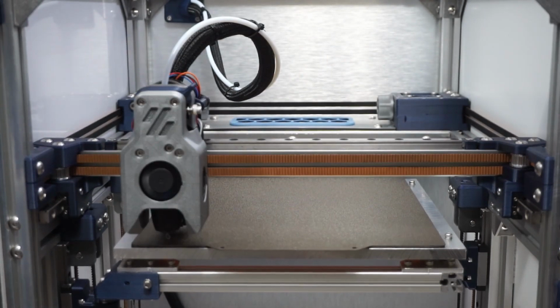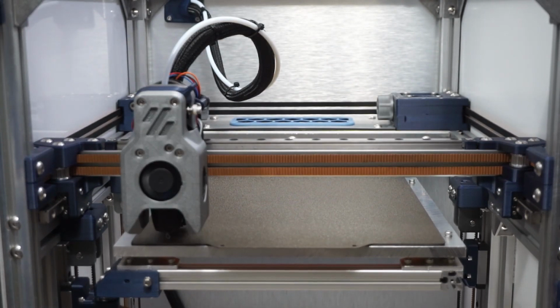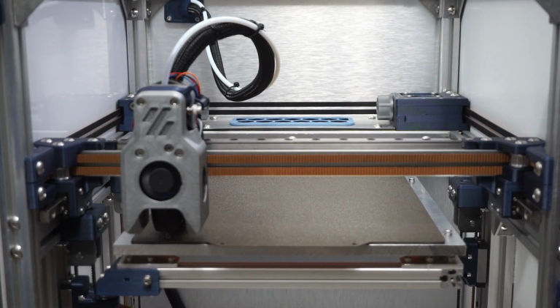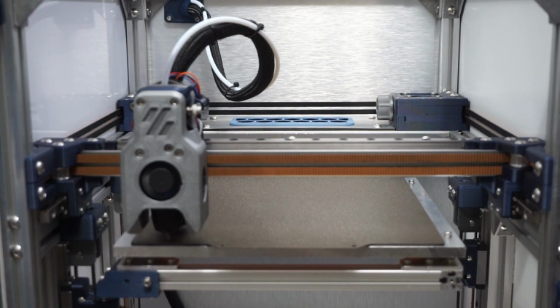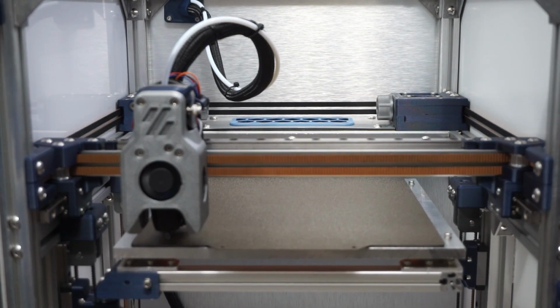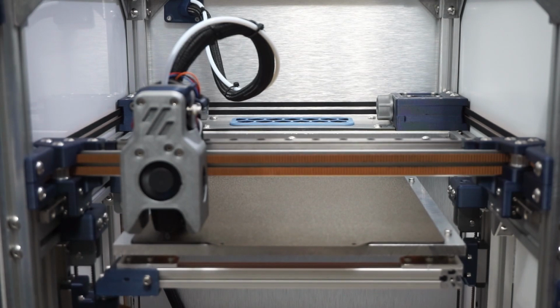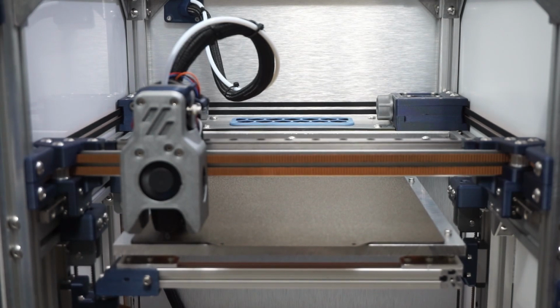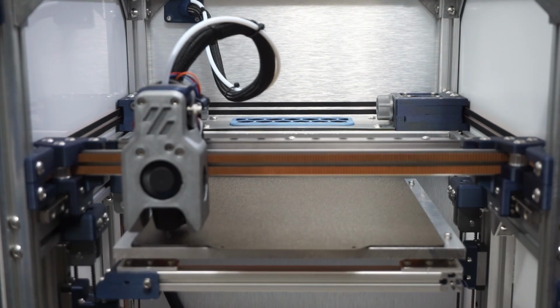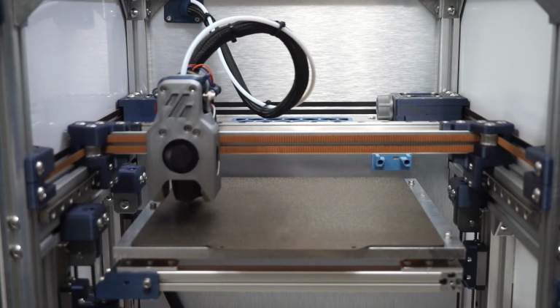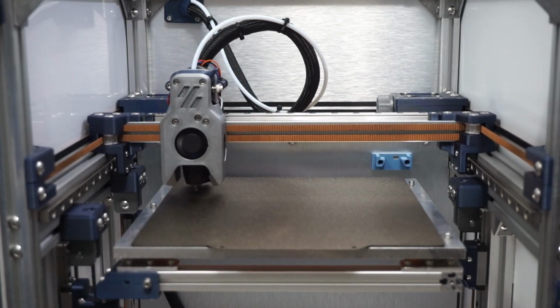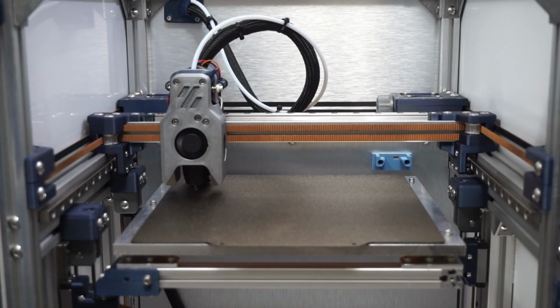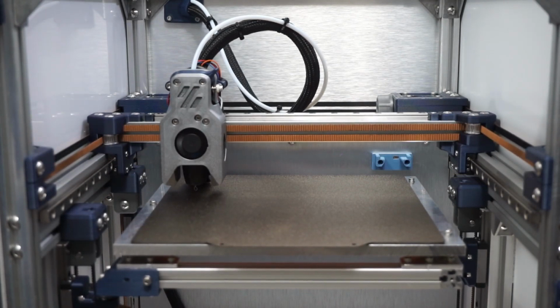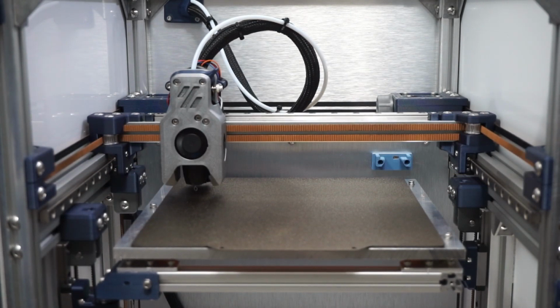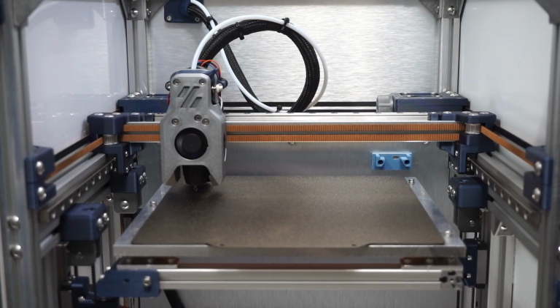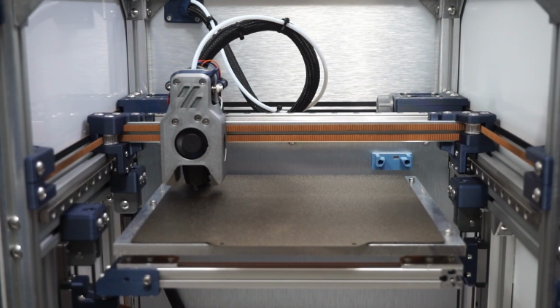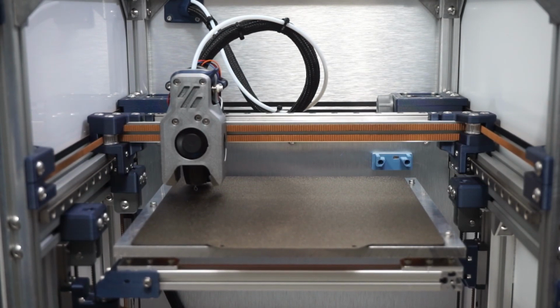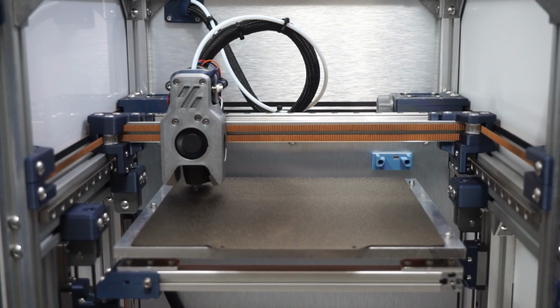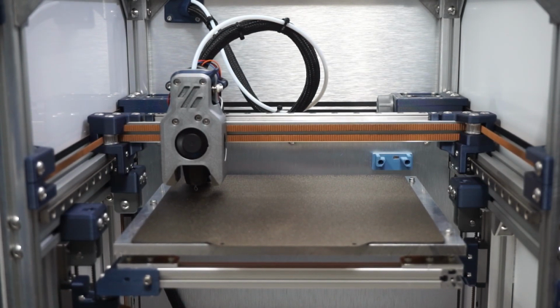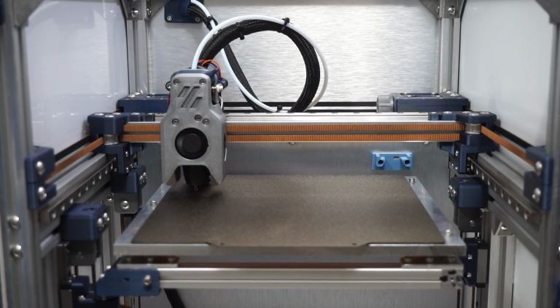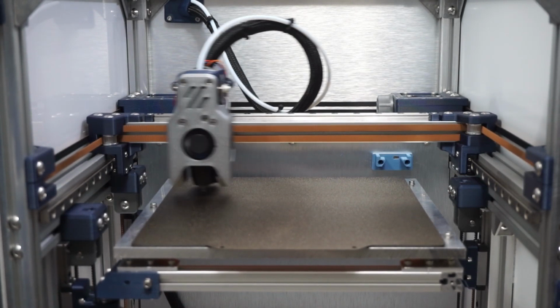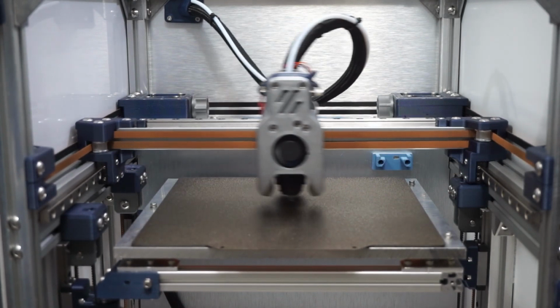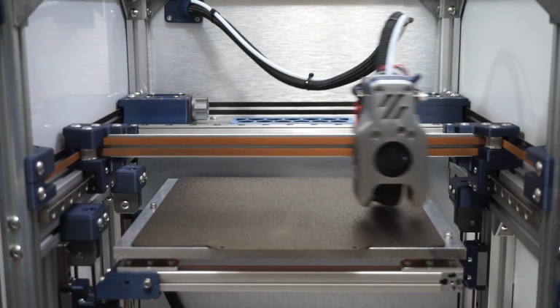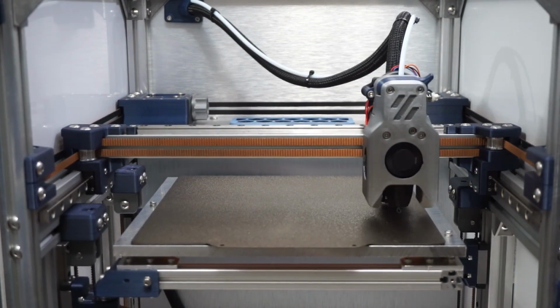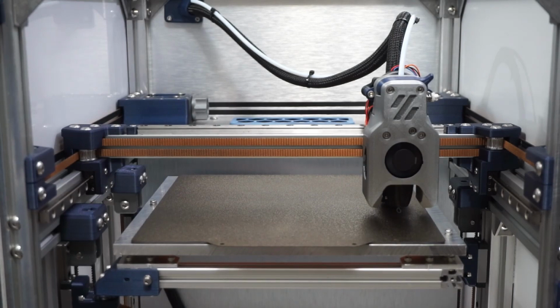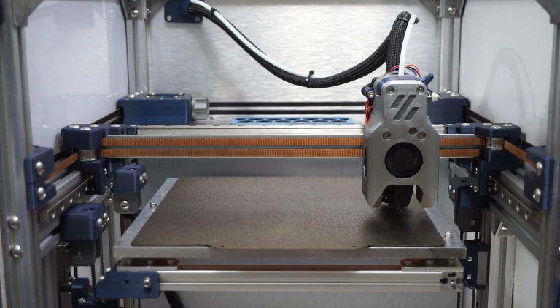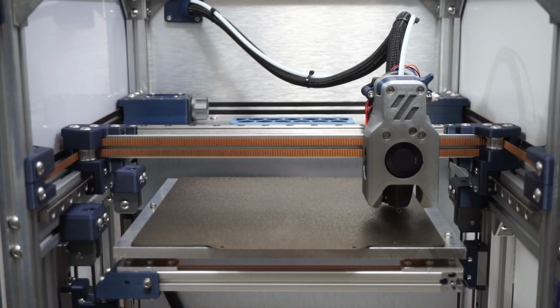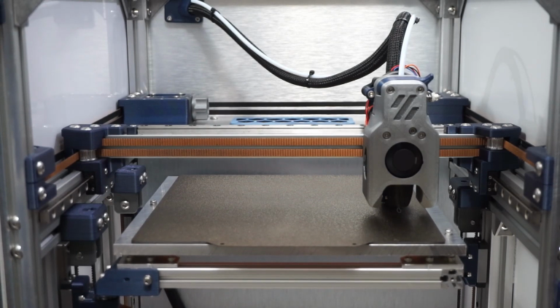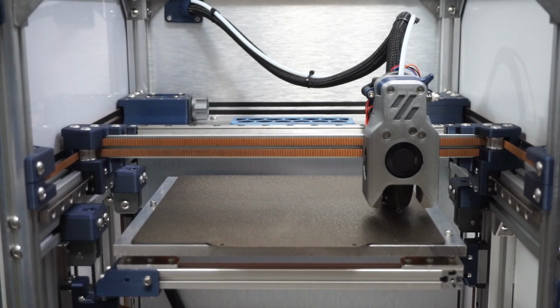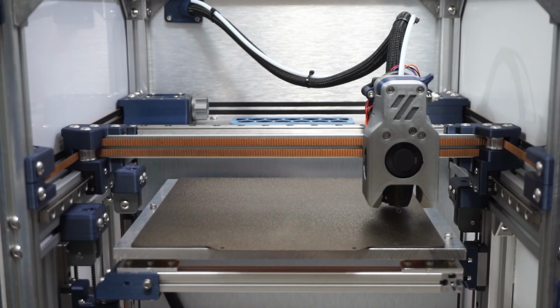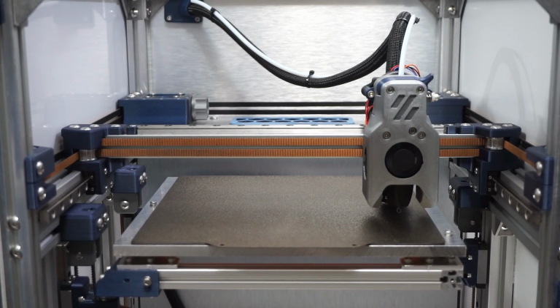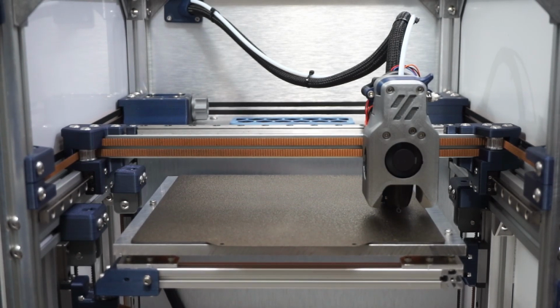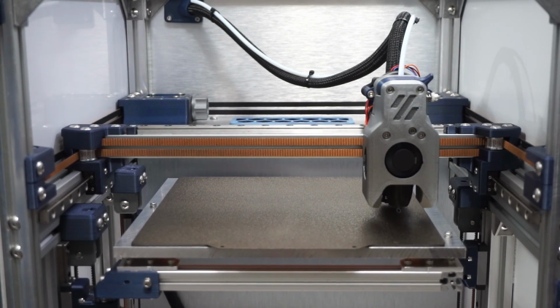It just did the basic home and now it'll go into the three-point bed level. It's making three passes — I haven't printed in a few days, so usually it does two passes and it's good.